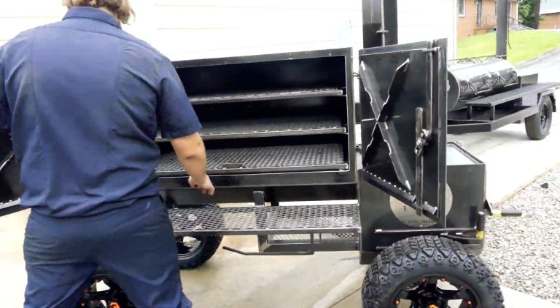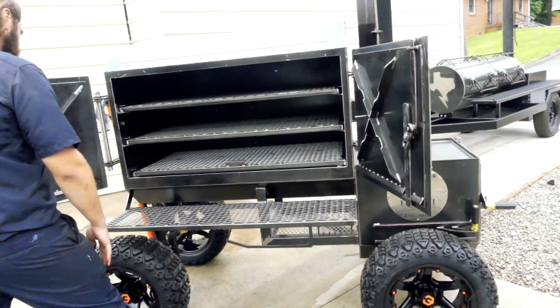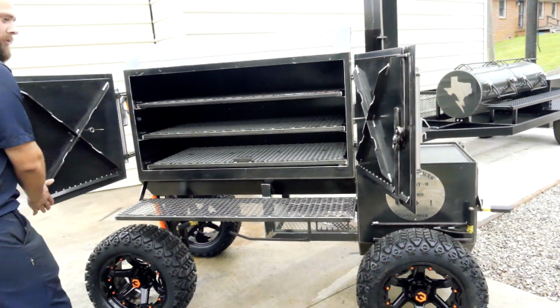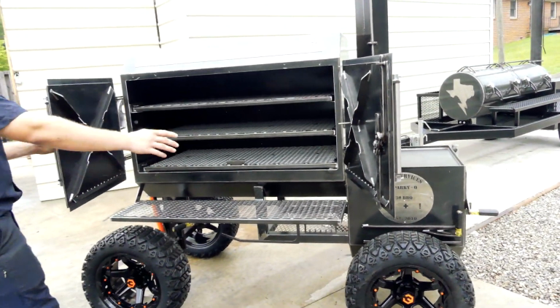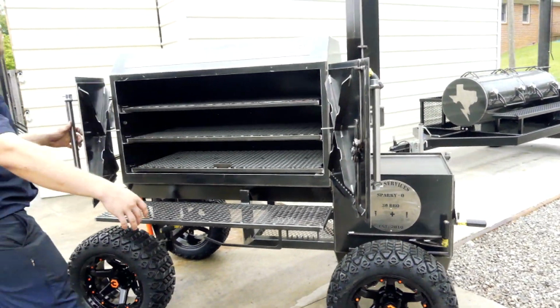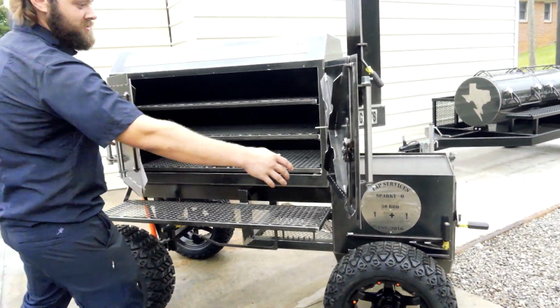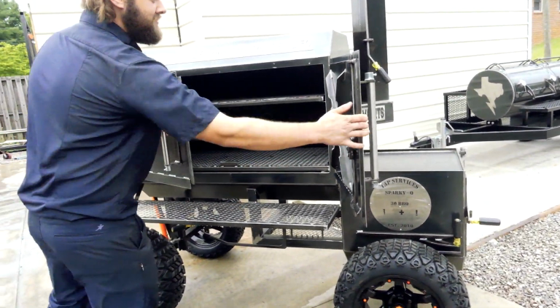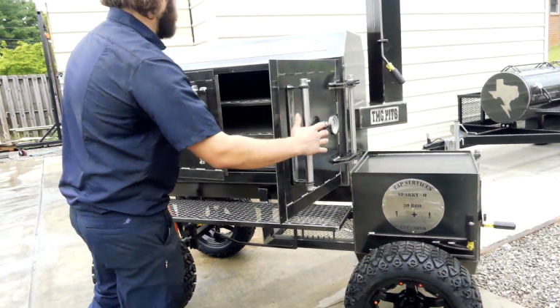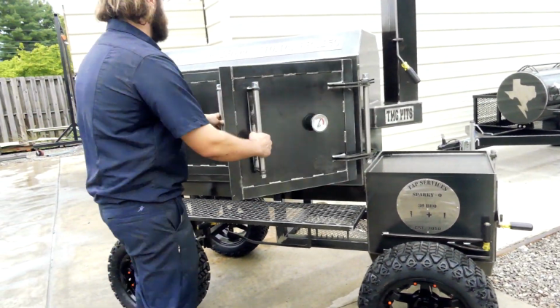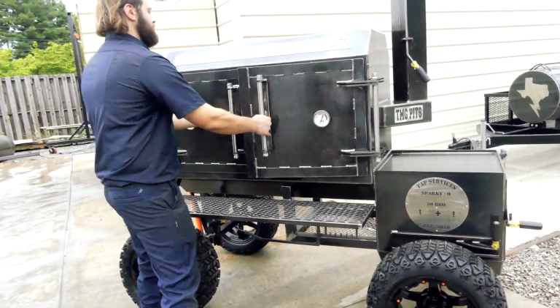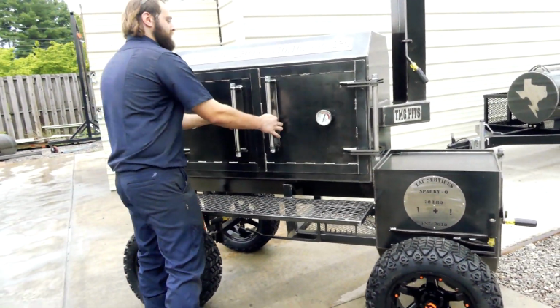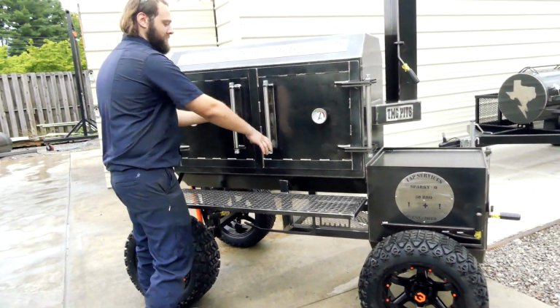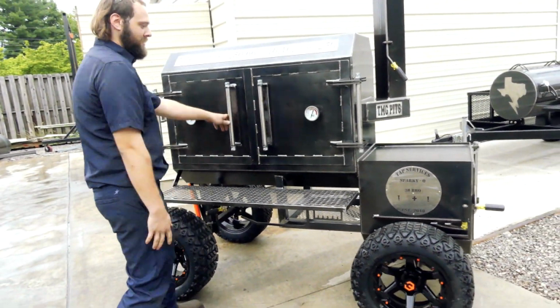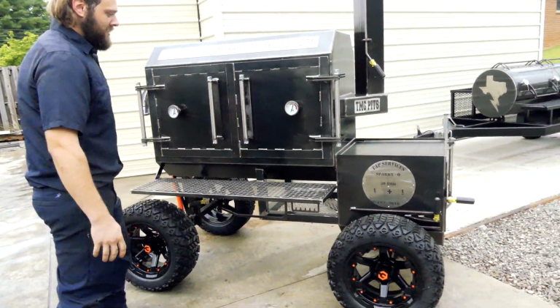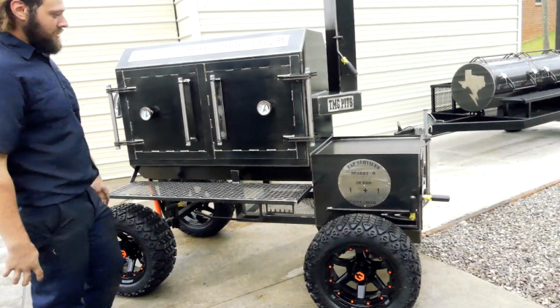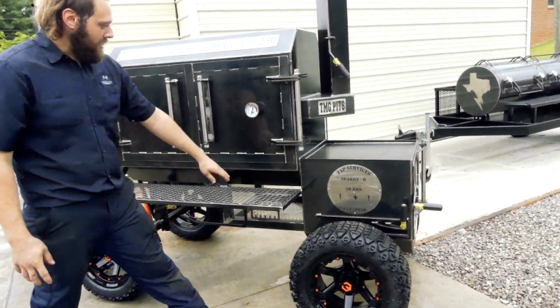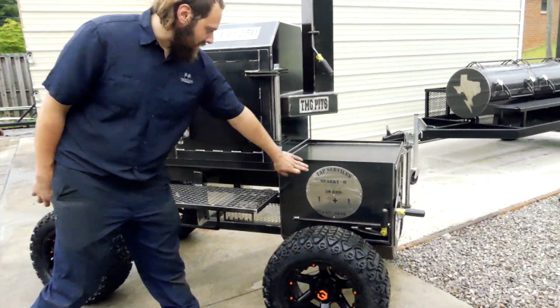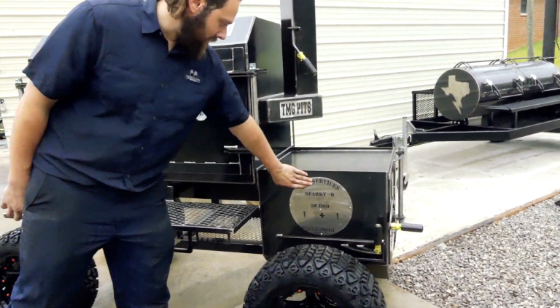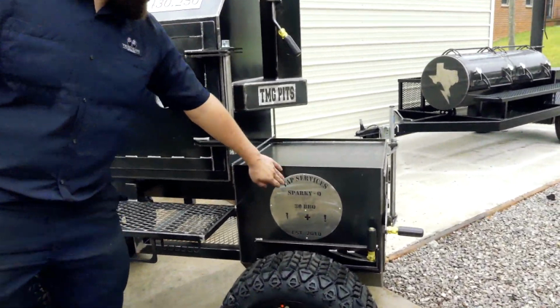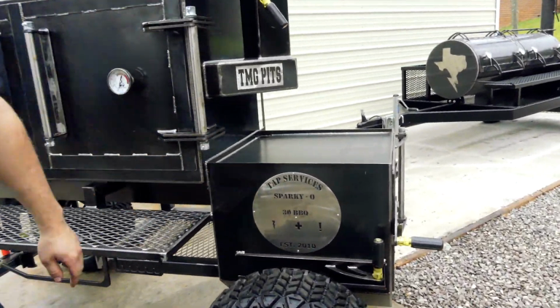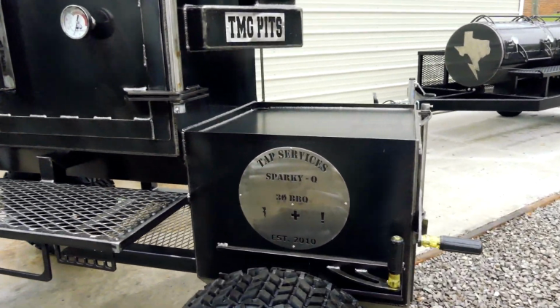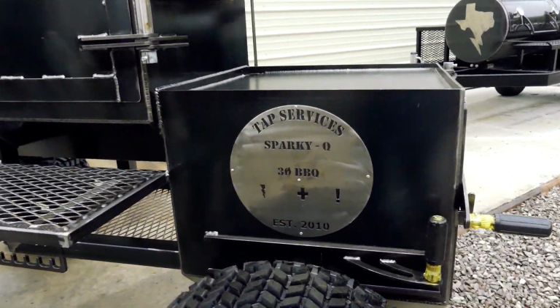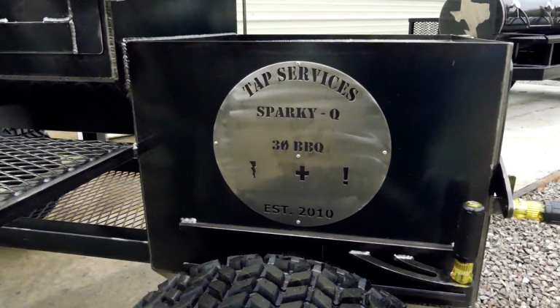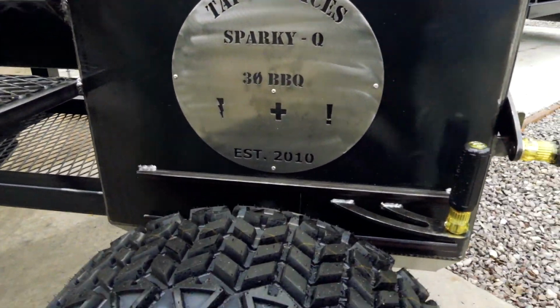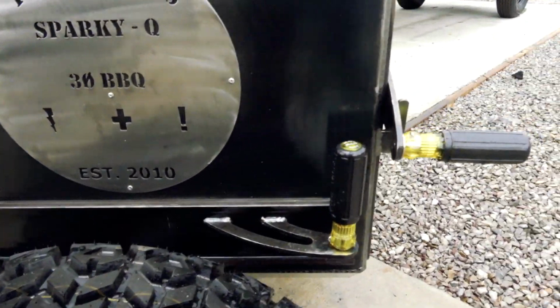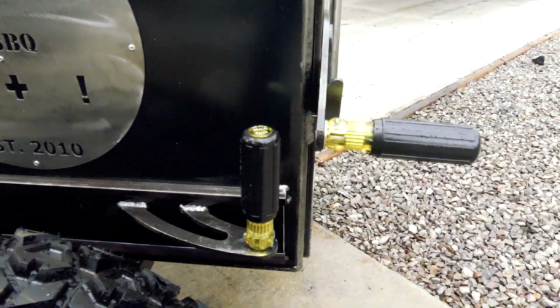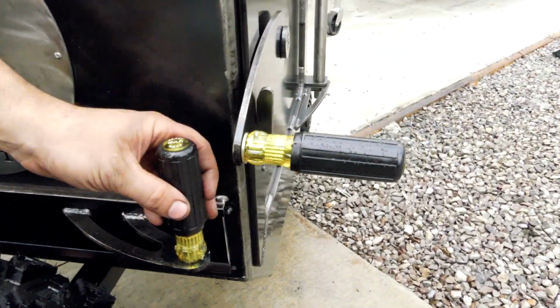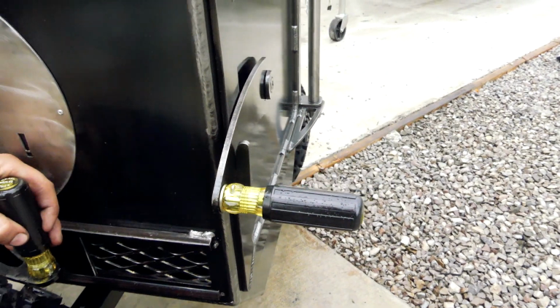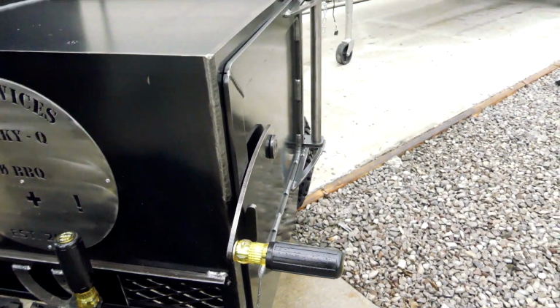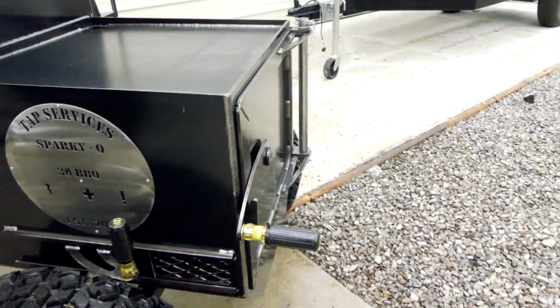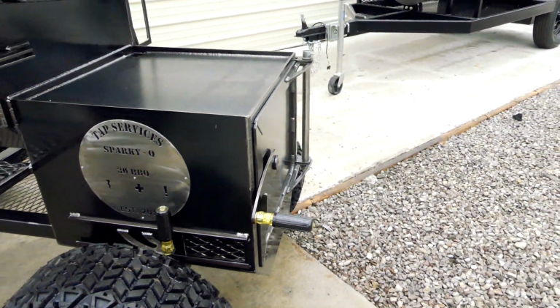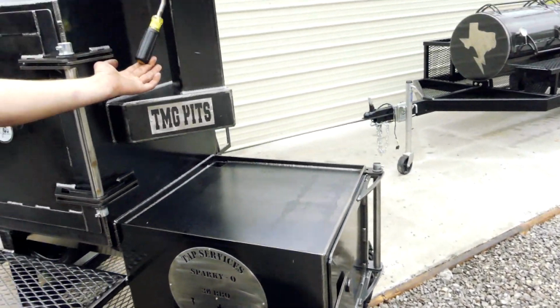It's got drip guards on both the doors. Another custom stainless steel logo here — you can see more screwdrivers everywhere. And there's a smoke stack damper up top.